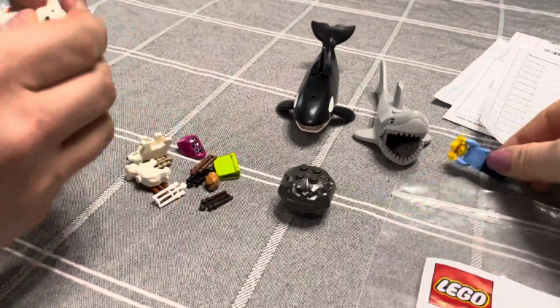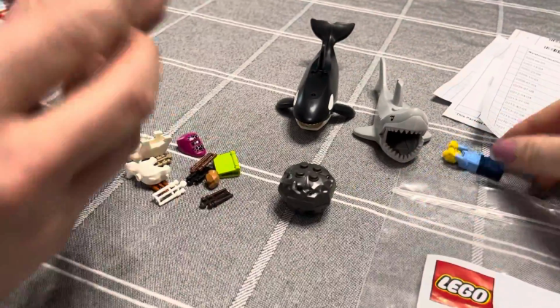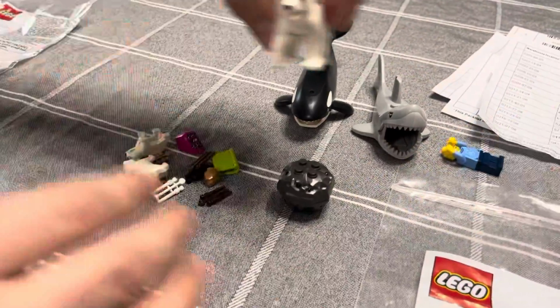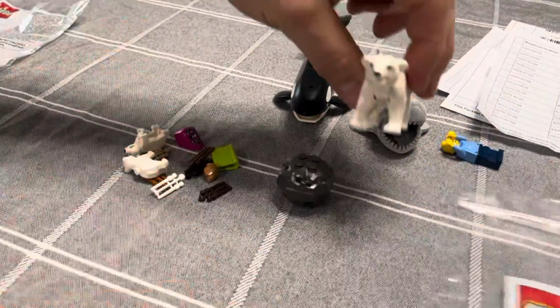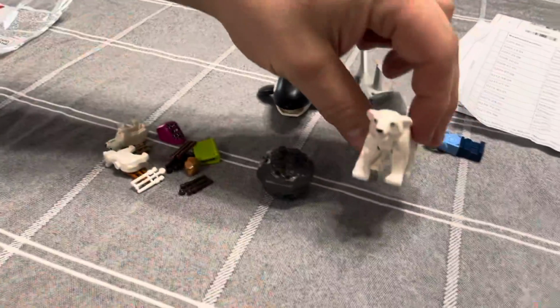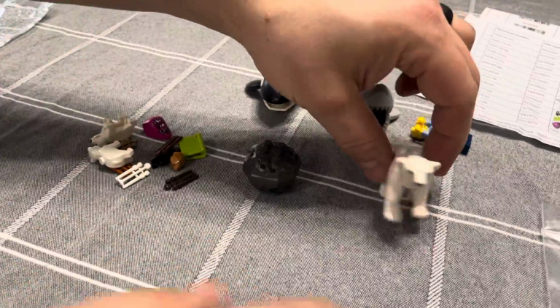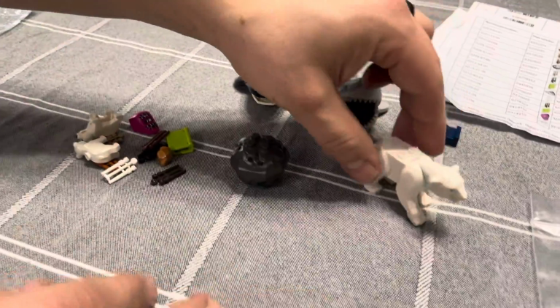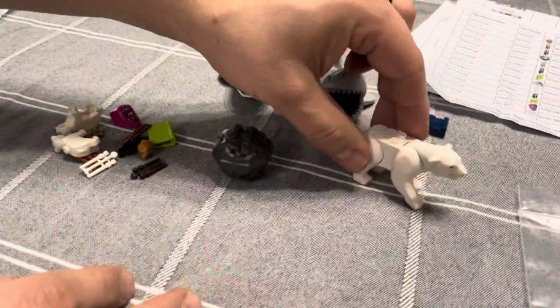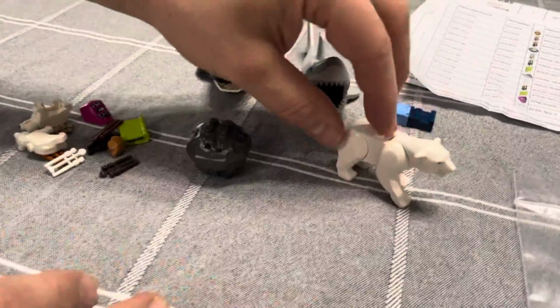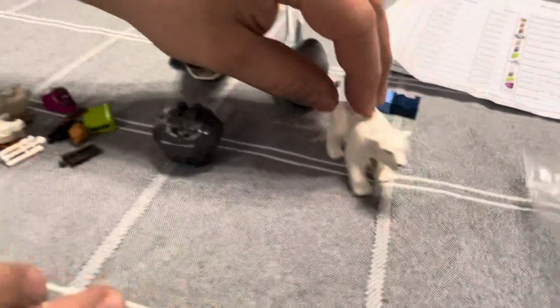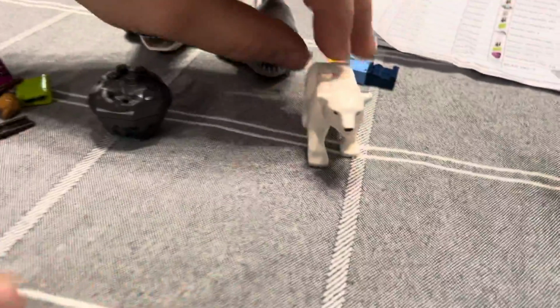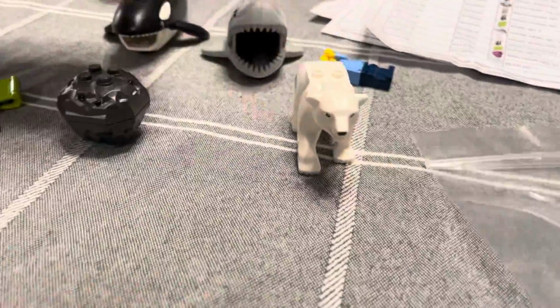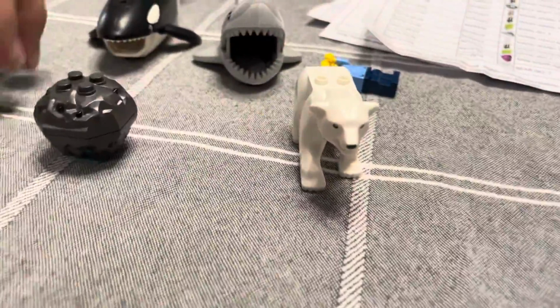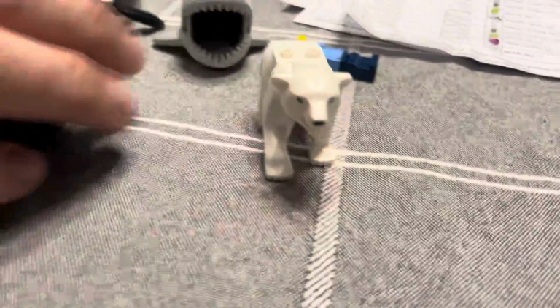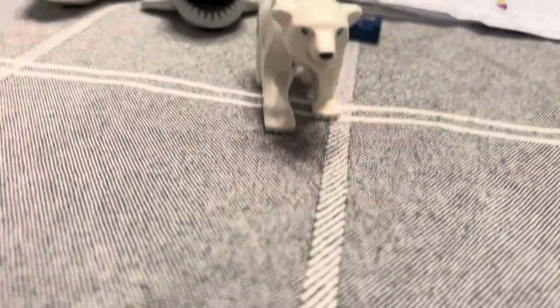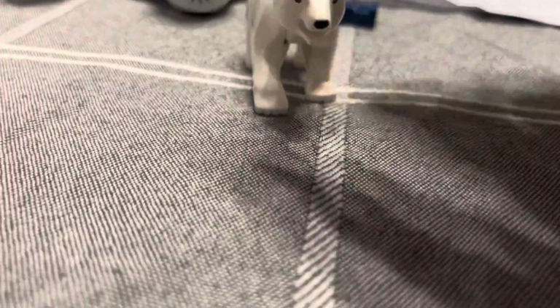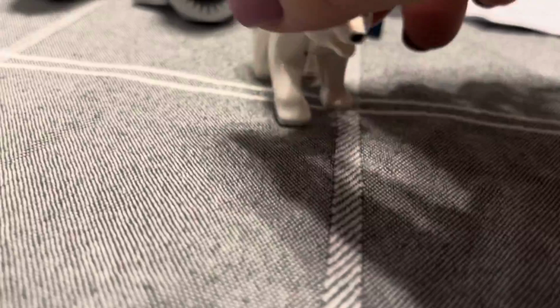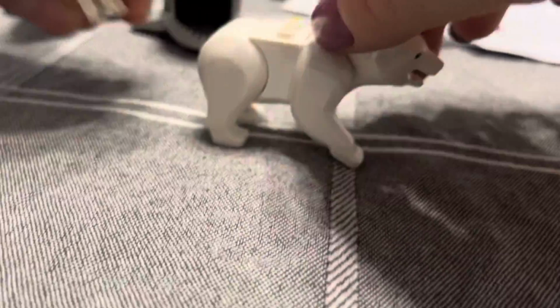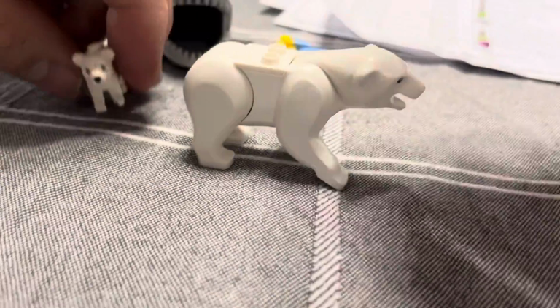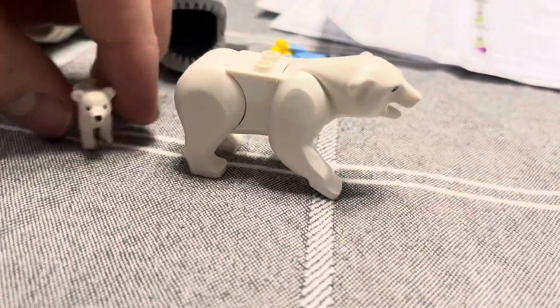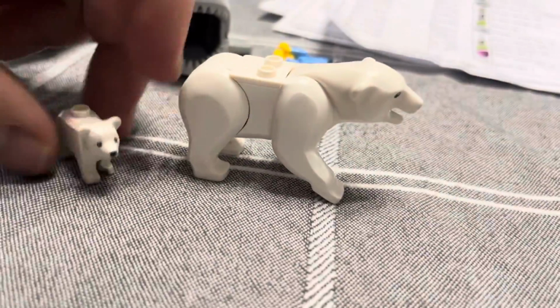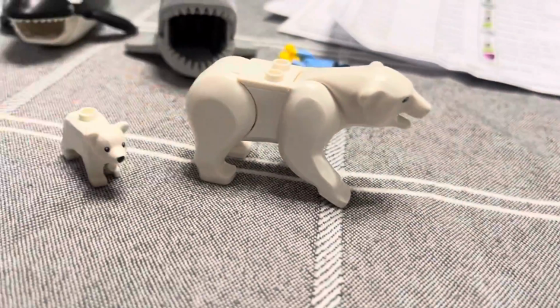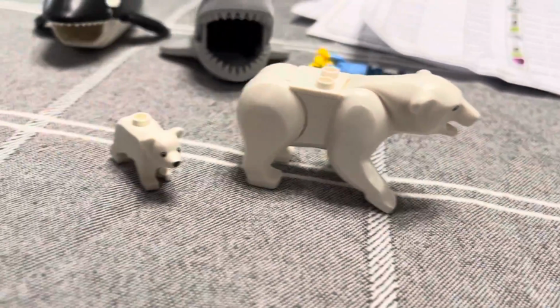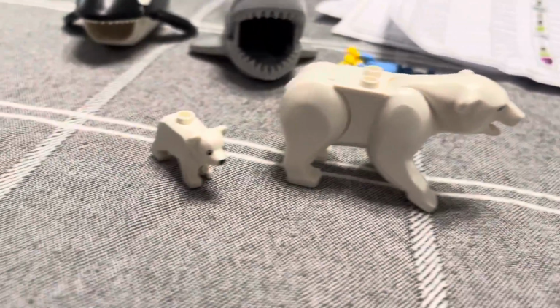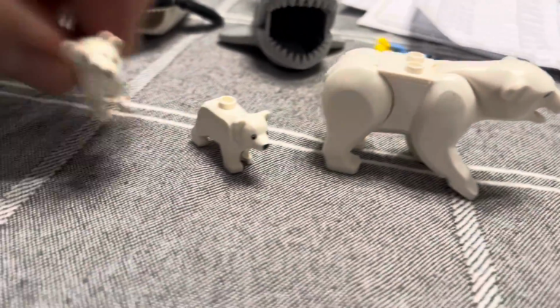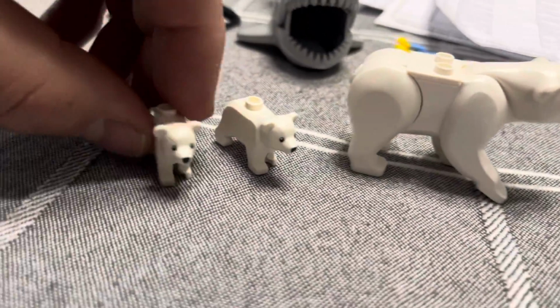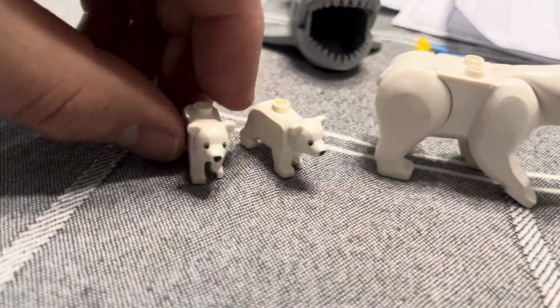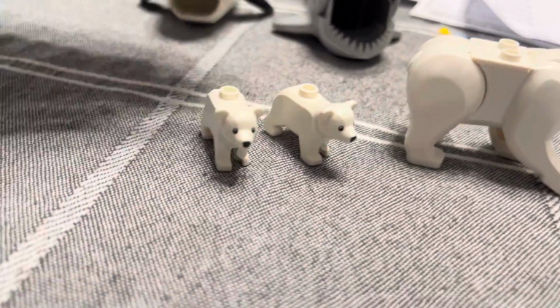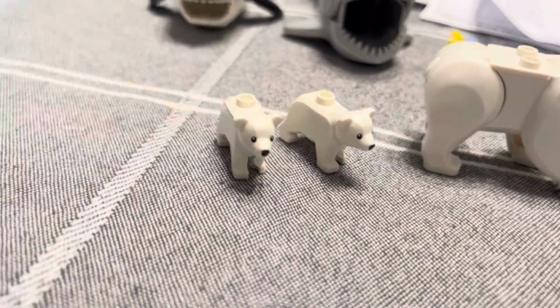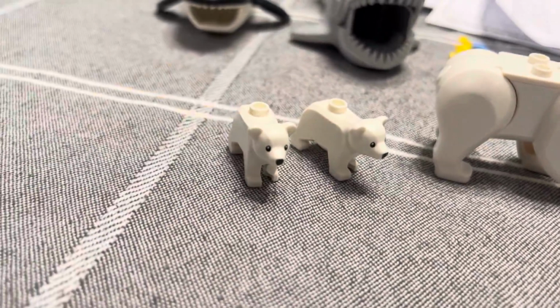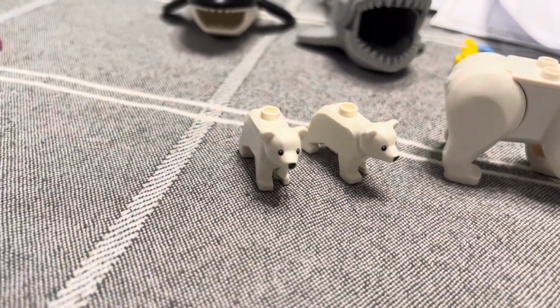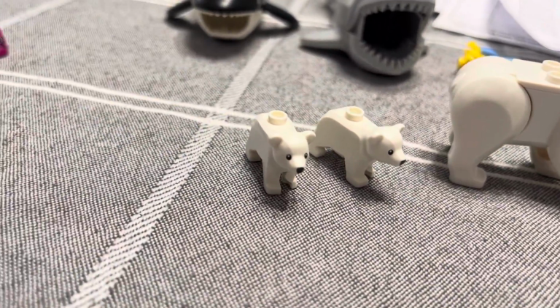Like I've mentioned before many times, I love the animals. Lego came out with a polar bear and a couple cubs — I couldn't resist getting them.